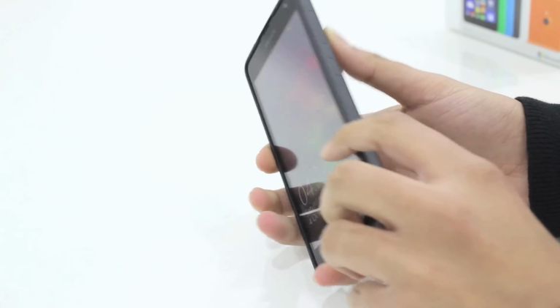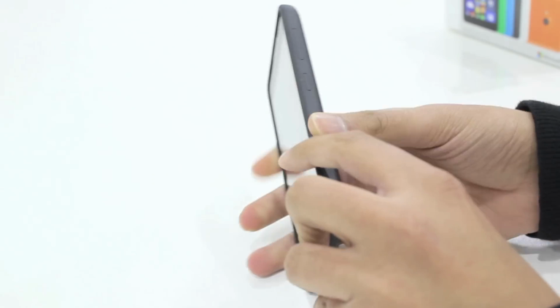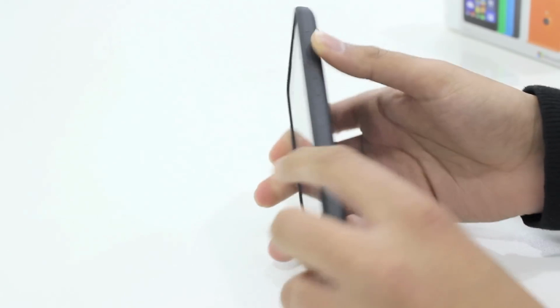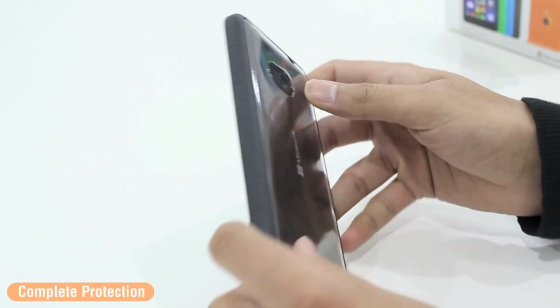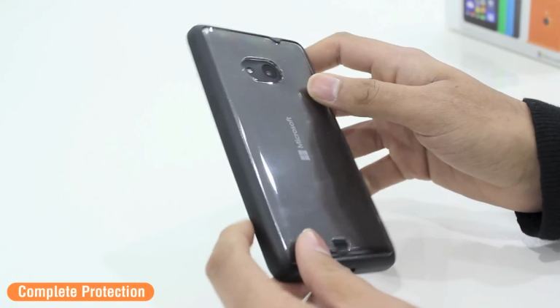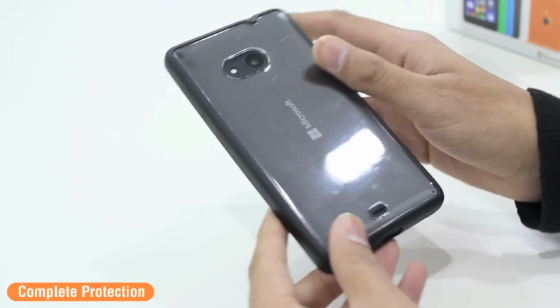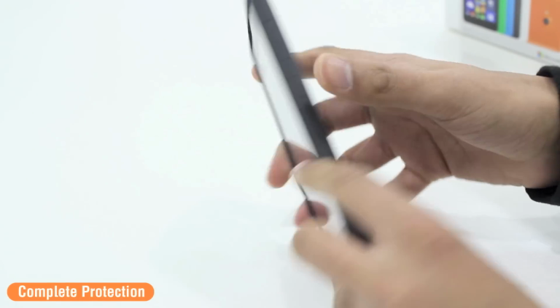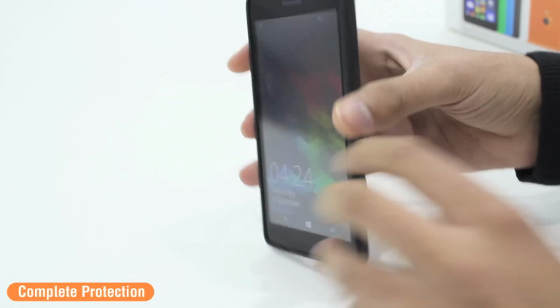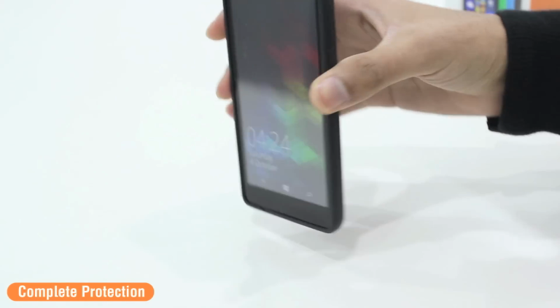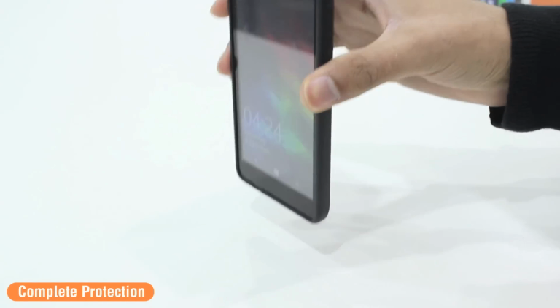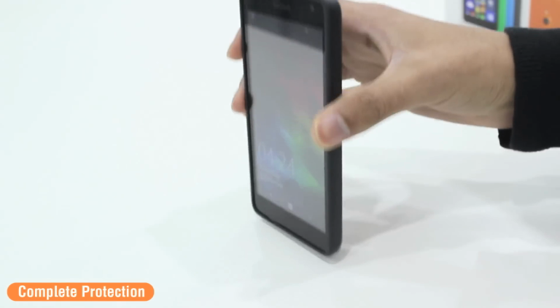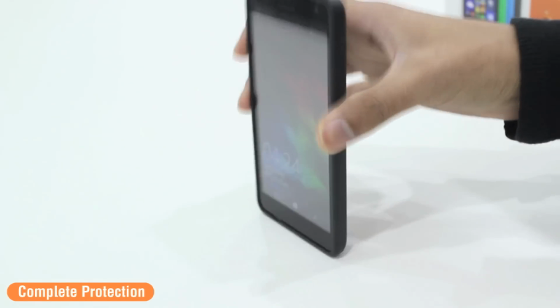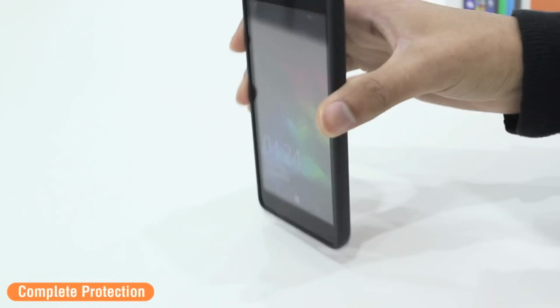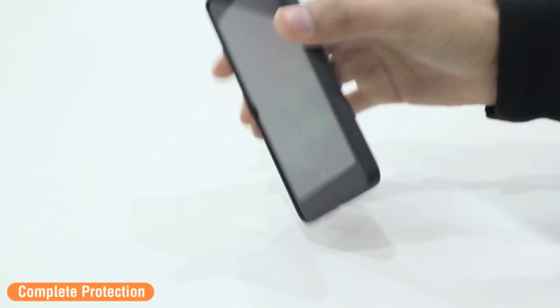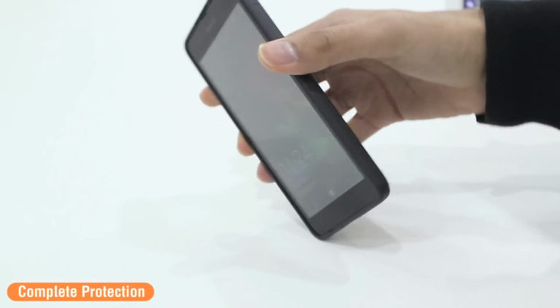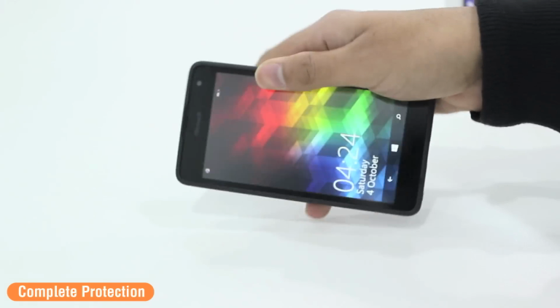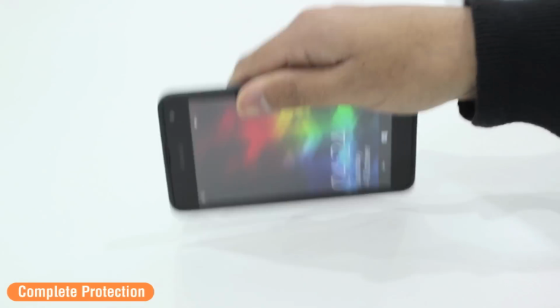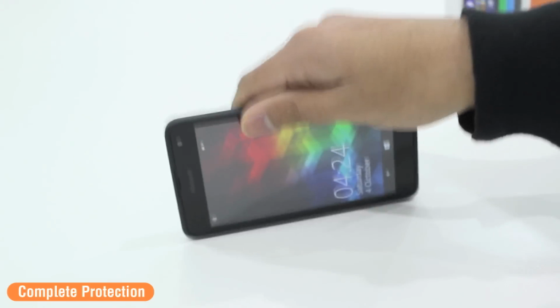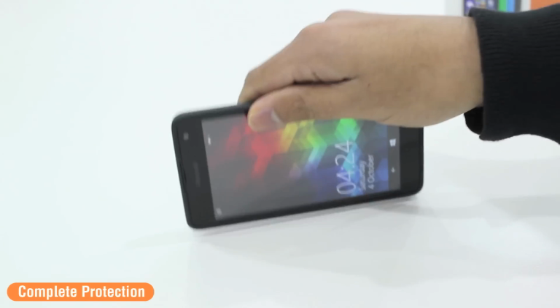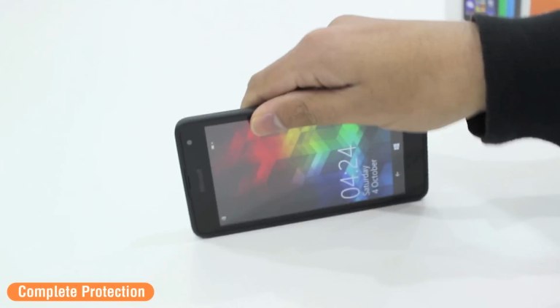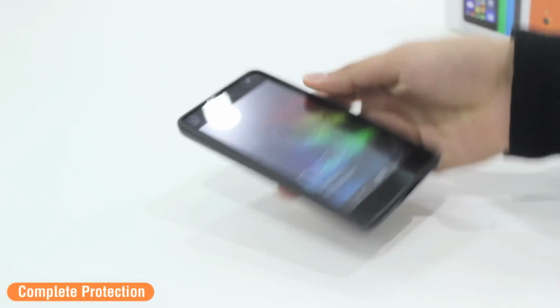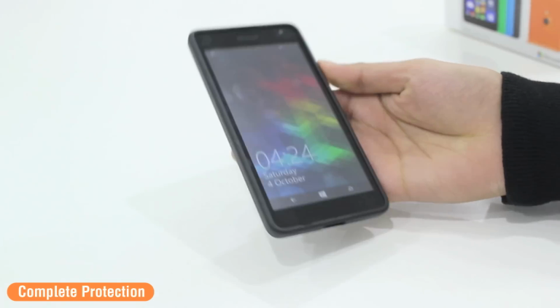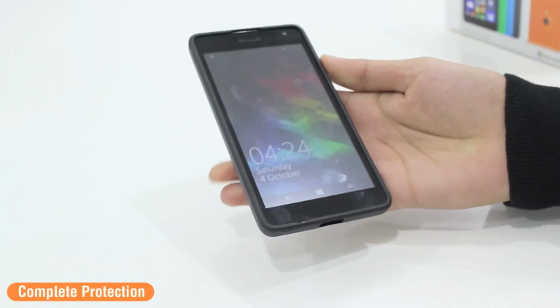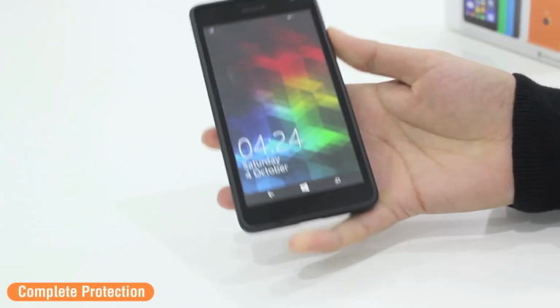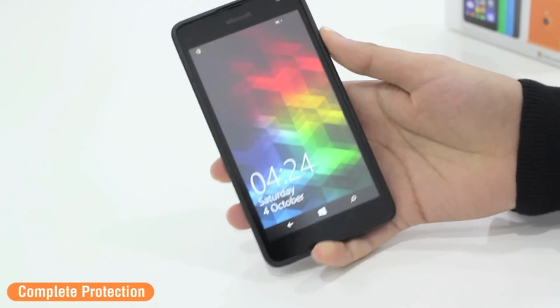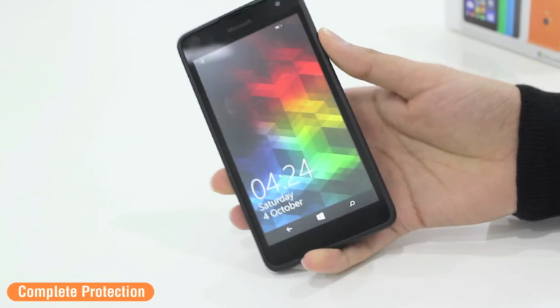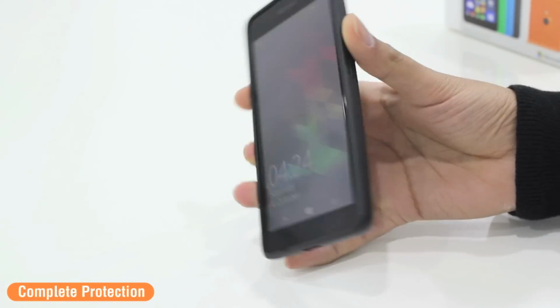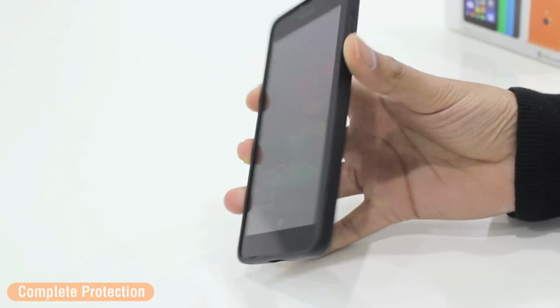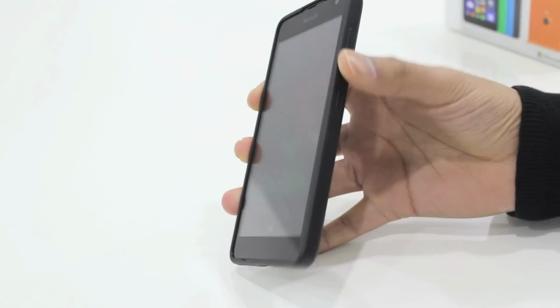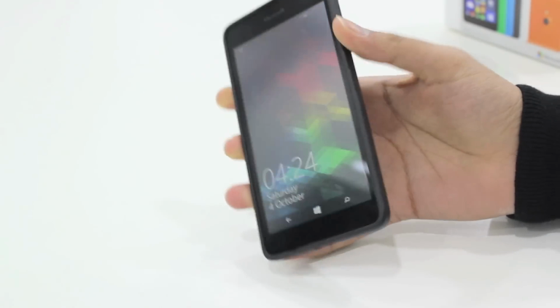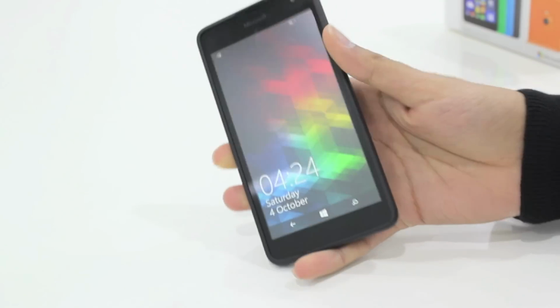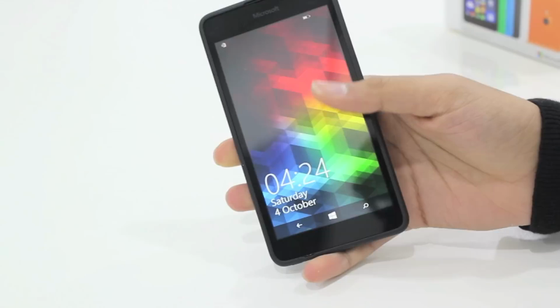Of course on the edges there is complete protection, so if you accidentally drop your phone on the sides, the corners, or any edges of your device, your phone is going to be well protected inside of this Fusion bumper case.